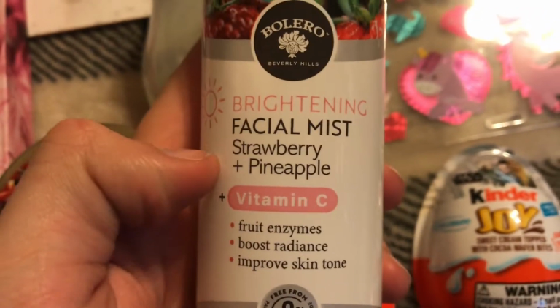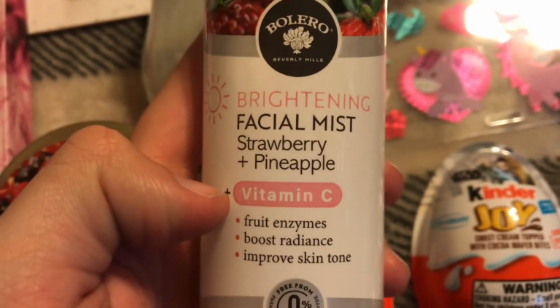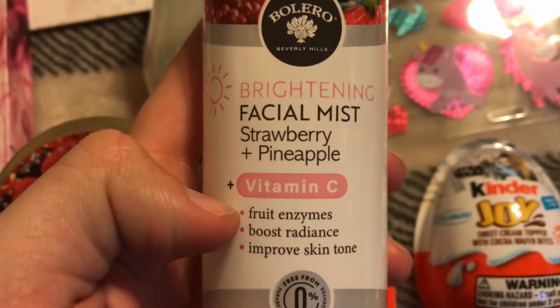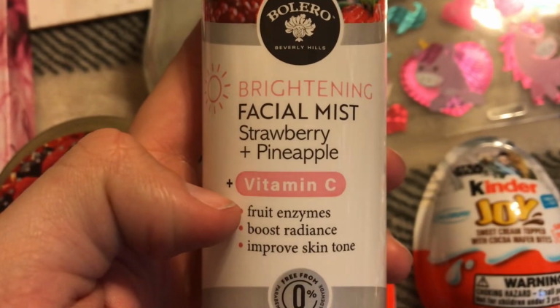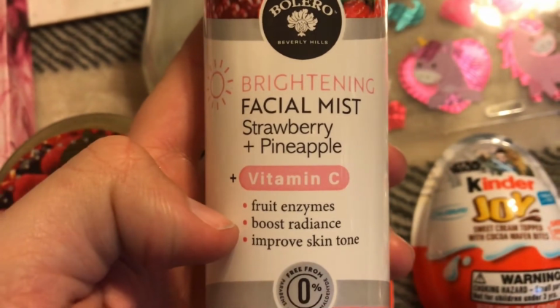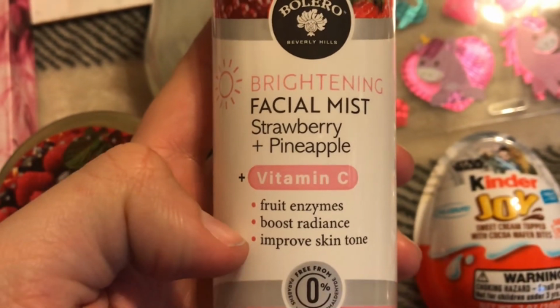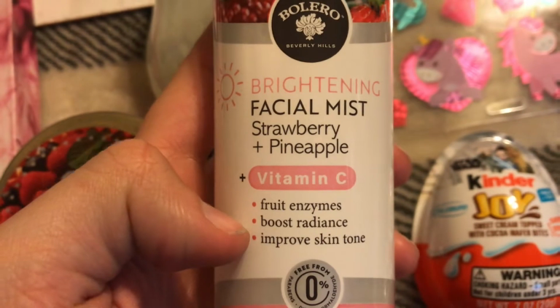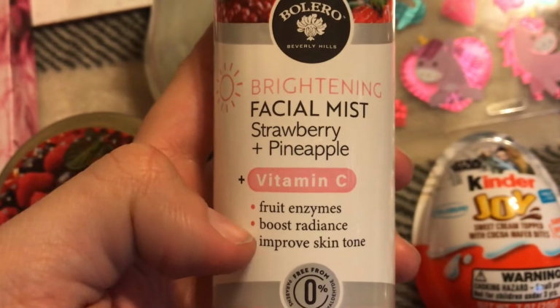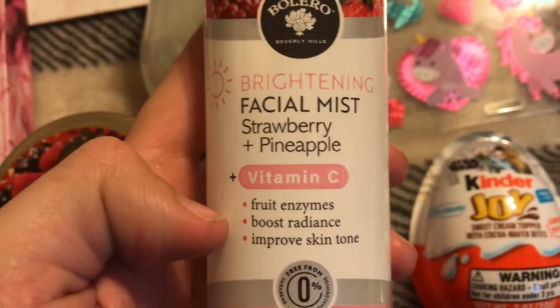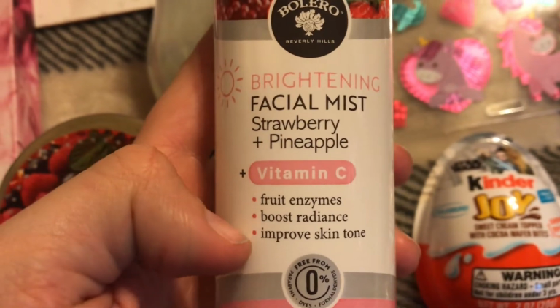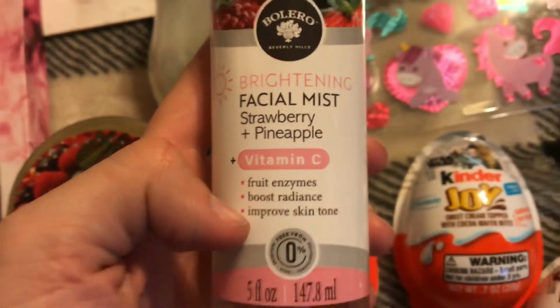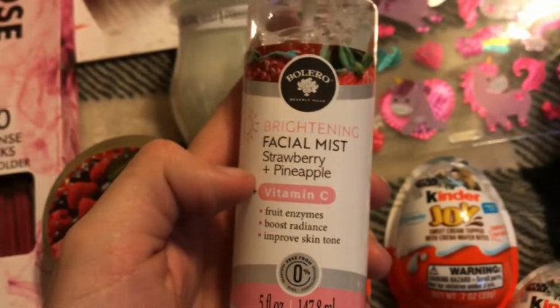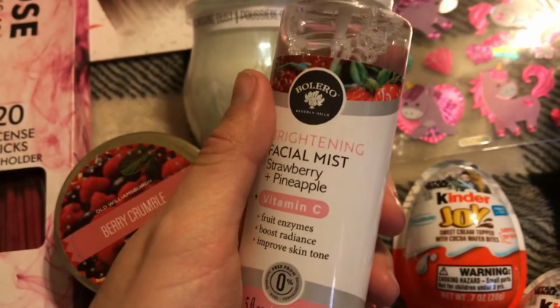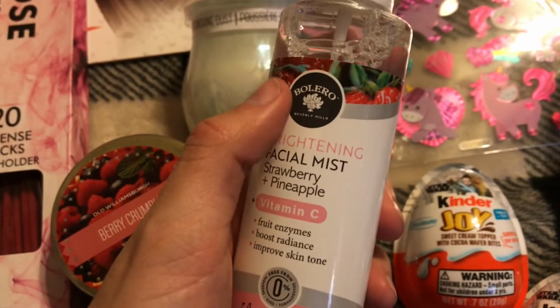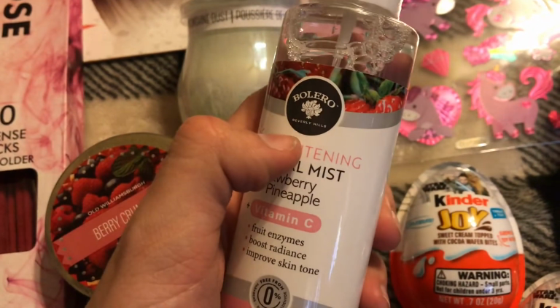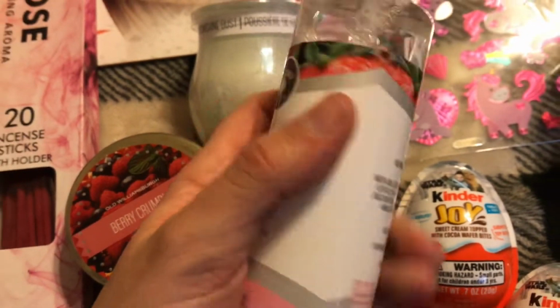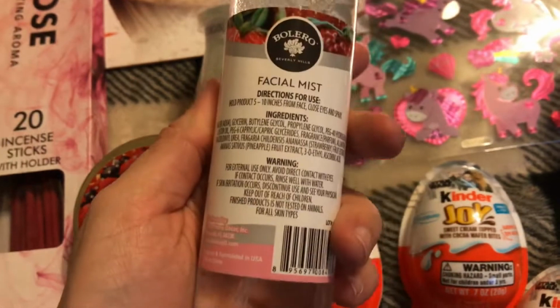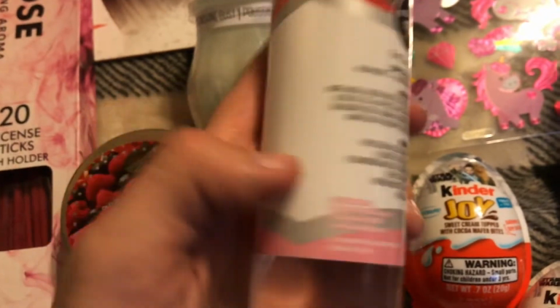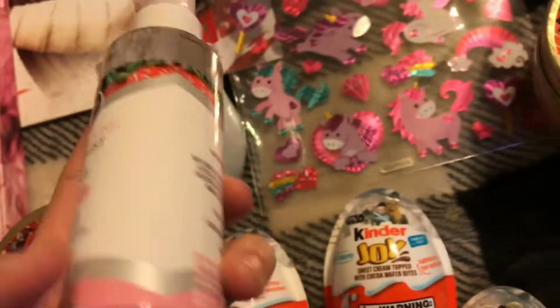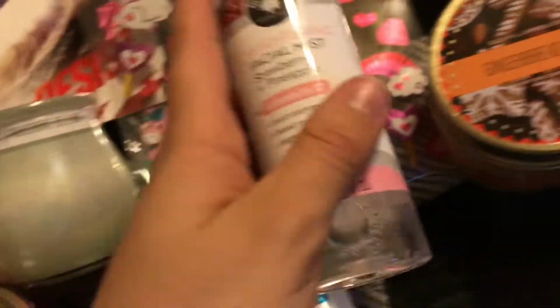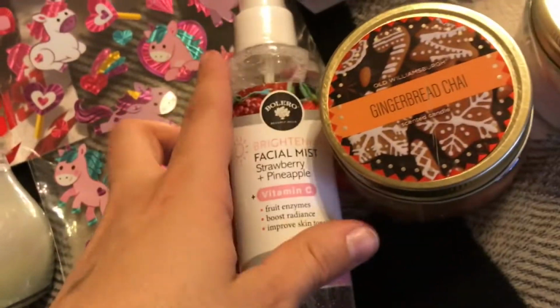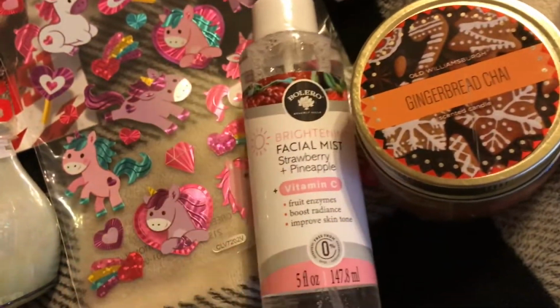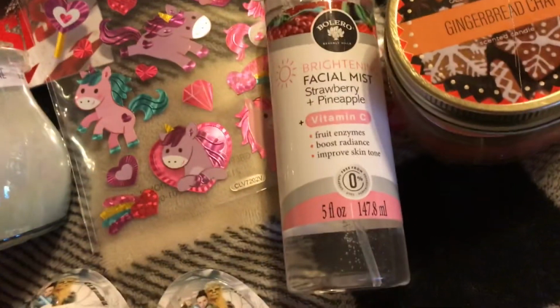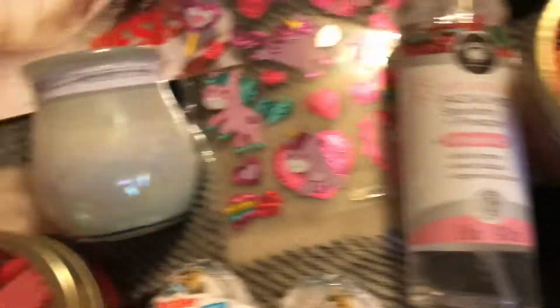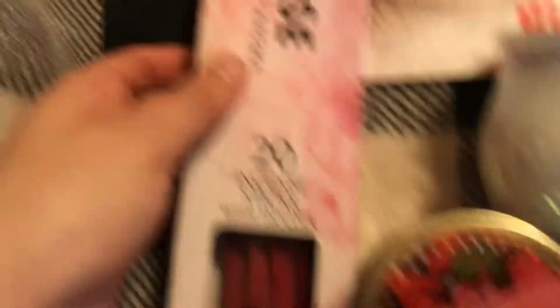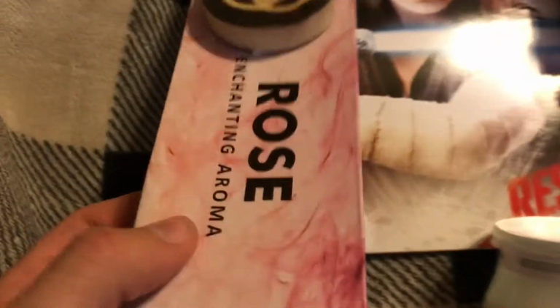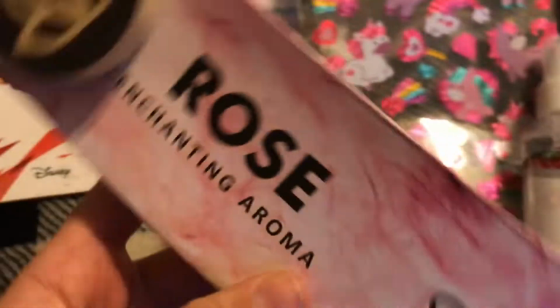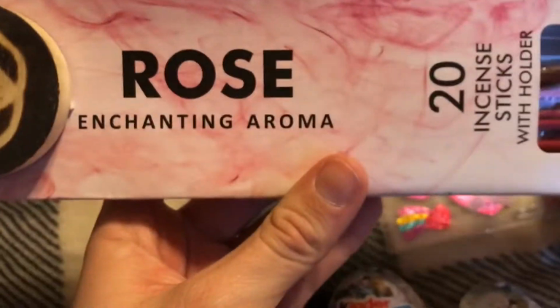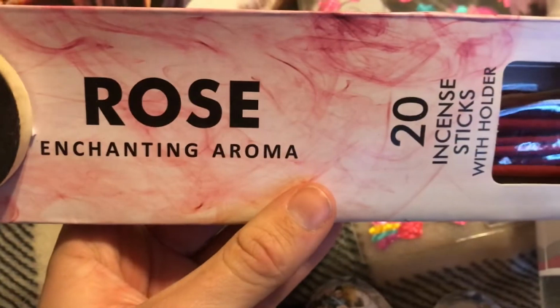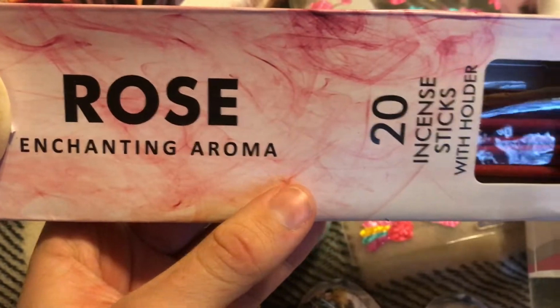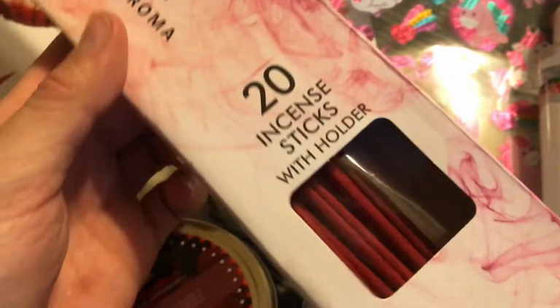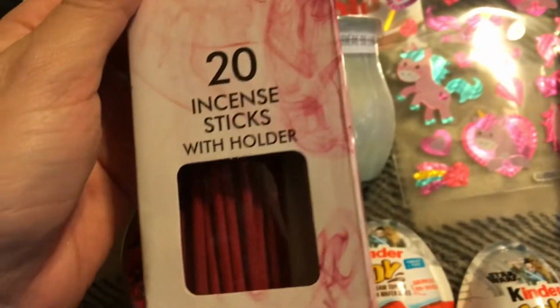I got this brightening facial mist — it's strawberry and pineapple, has vitamin C and fruit enzymes, boosts radiance and improves skin tone, by Bolerio. I just love facial mists, so that's really nice.